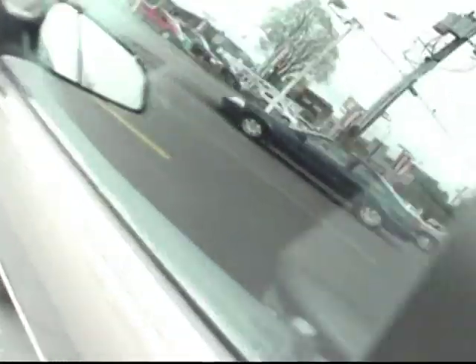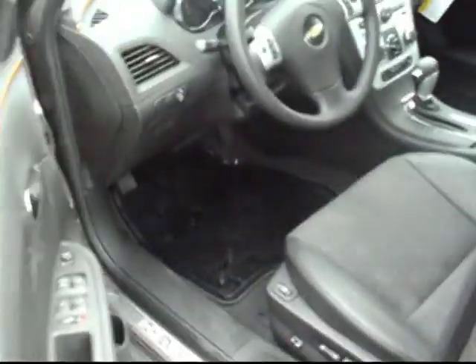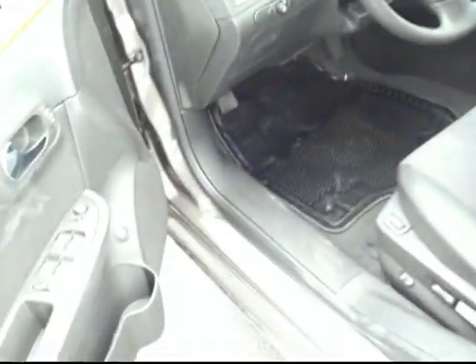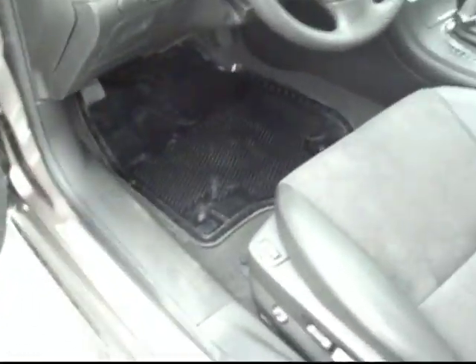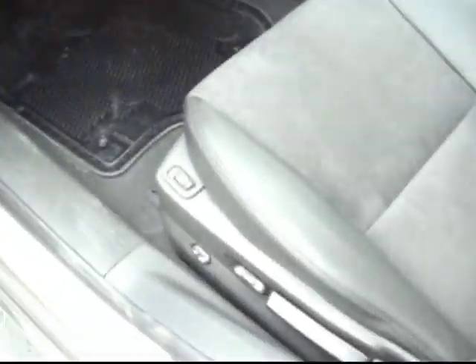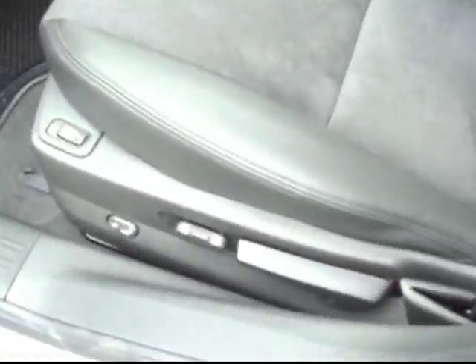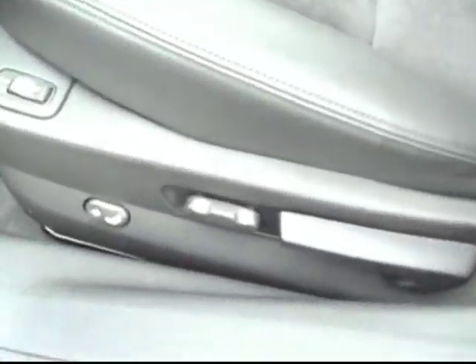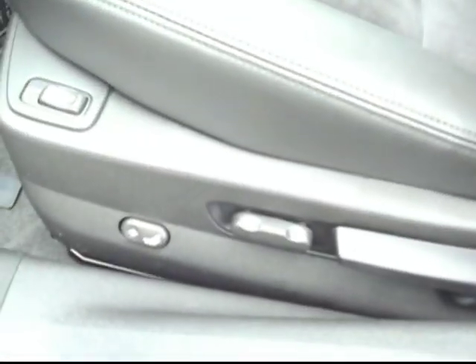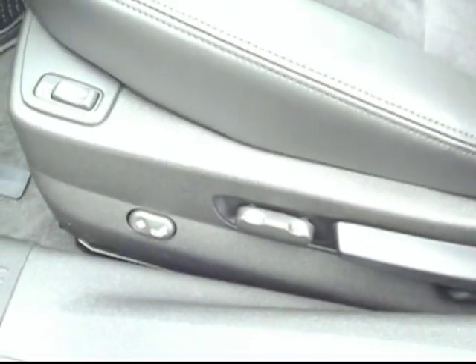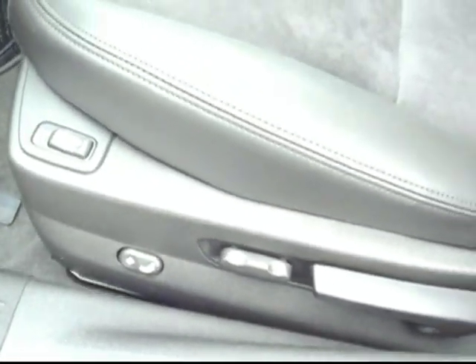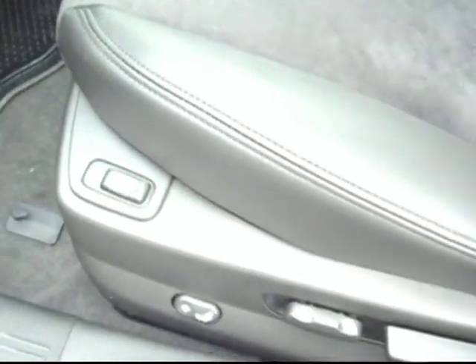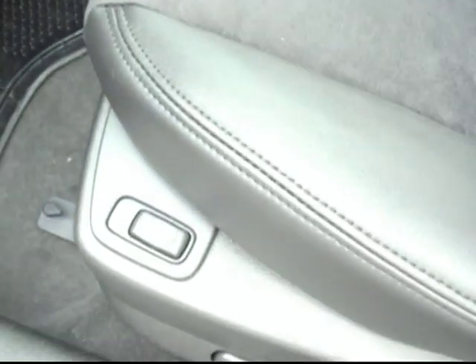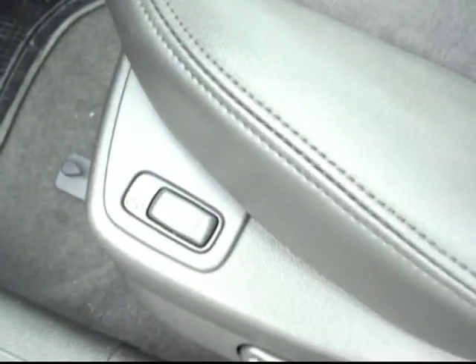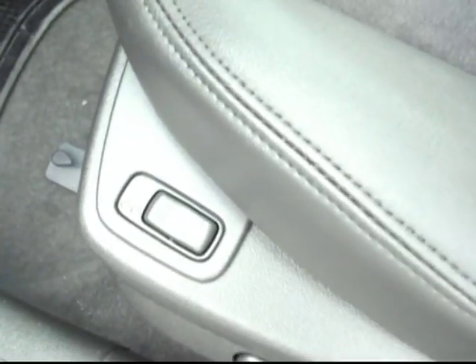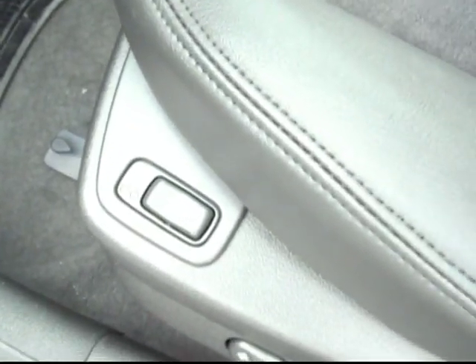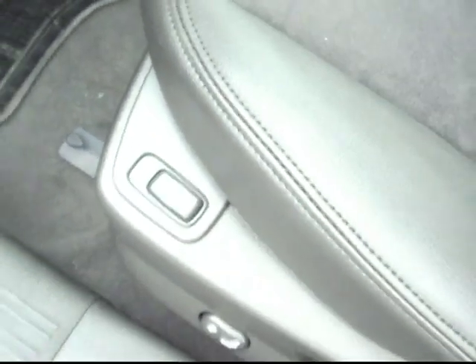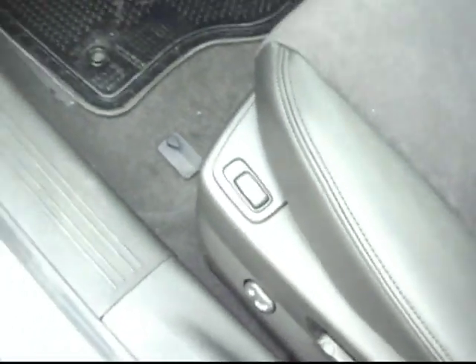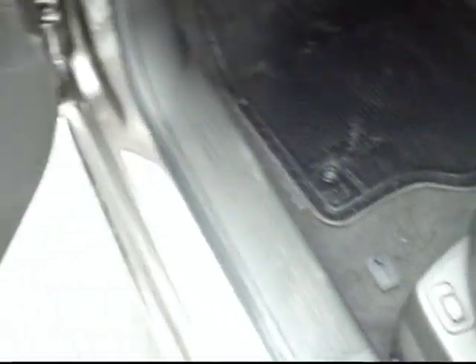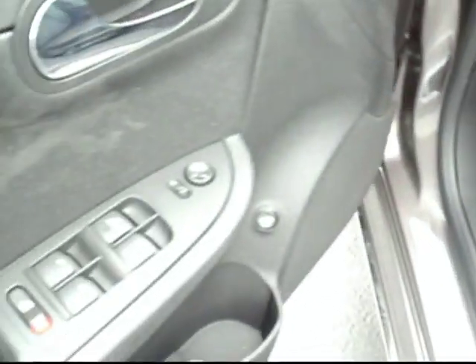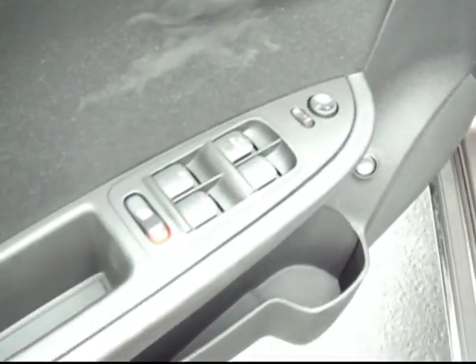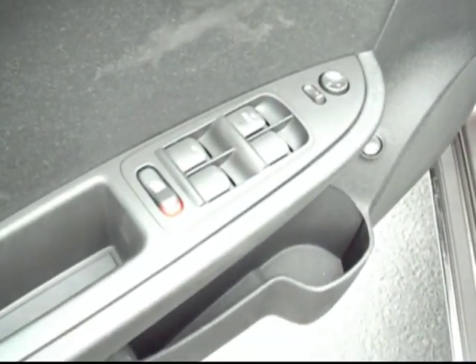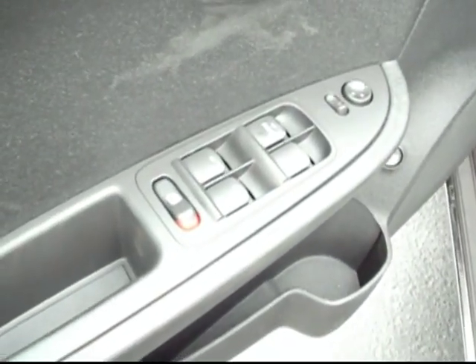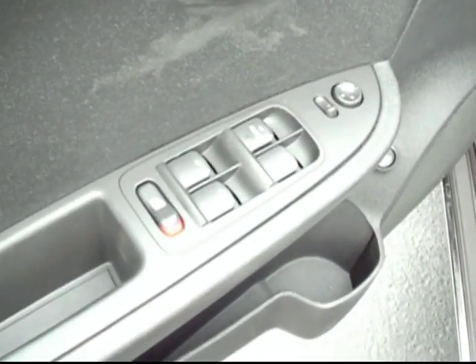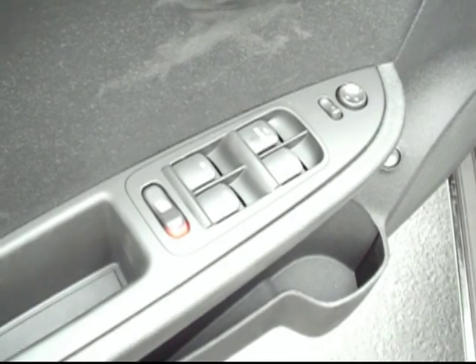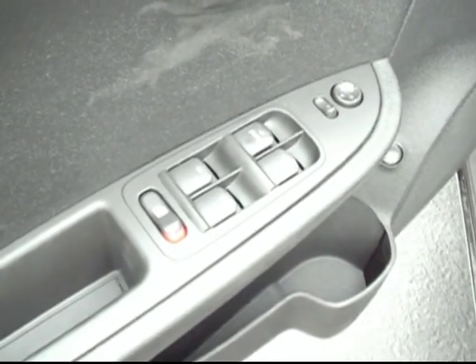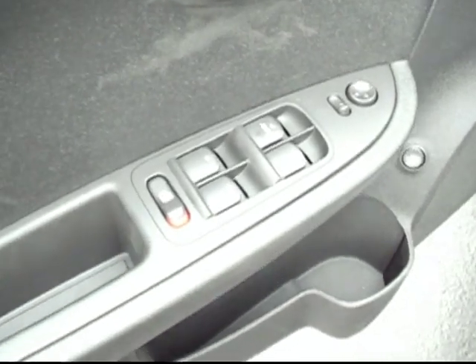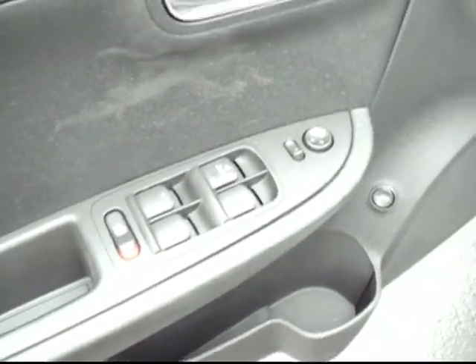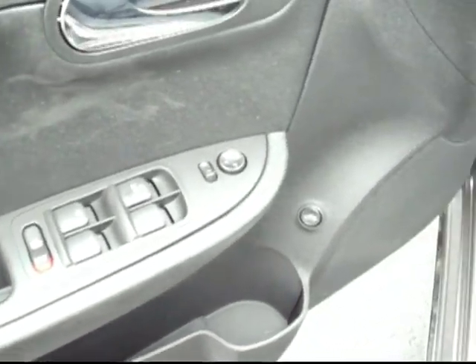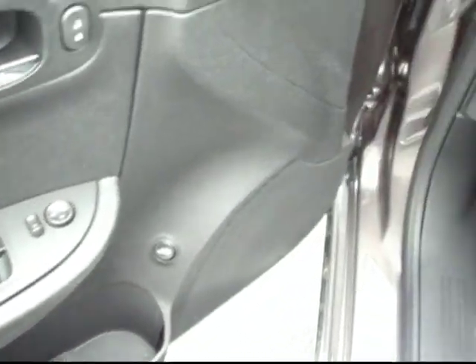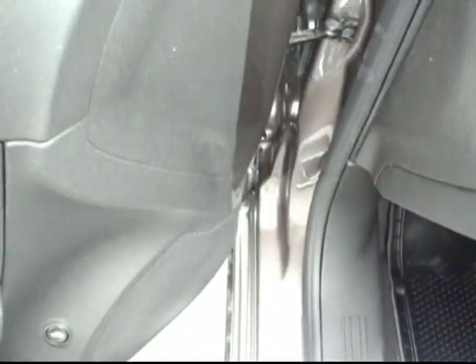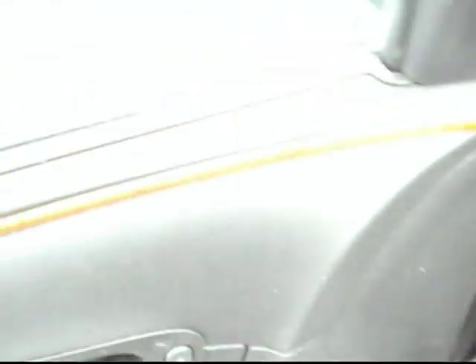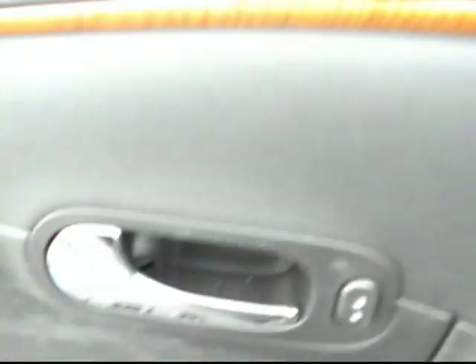Stepping into the driver's seat, we do have full power adjustable driver's seat, heated seats on both driver and passenger side. Of course, it's got the power windows, power locks, power mirrors — all those nice features you'd expect.